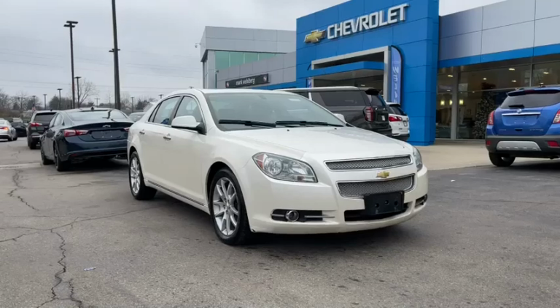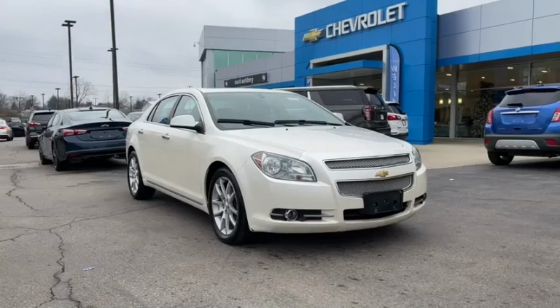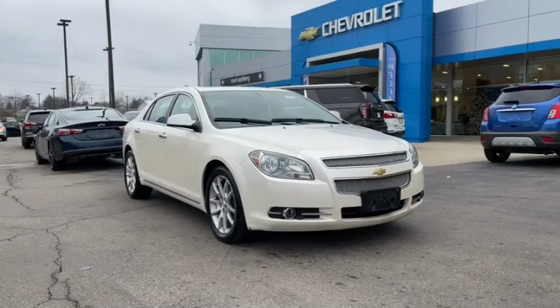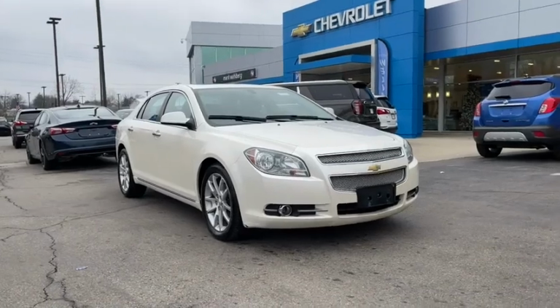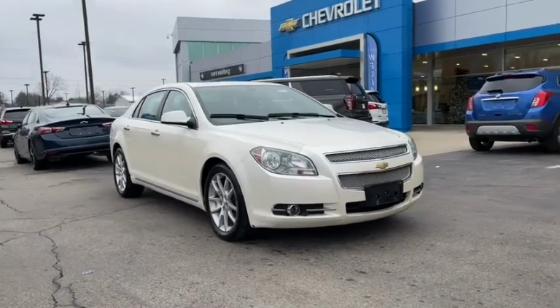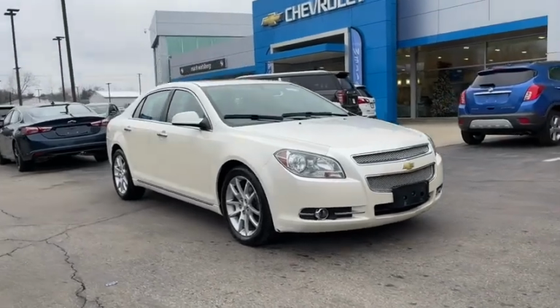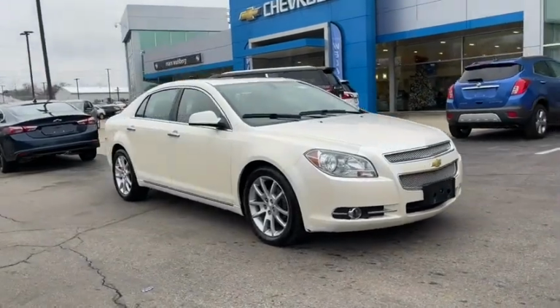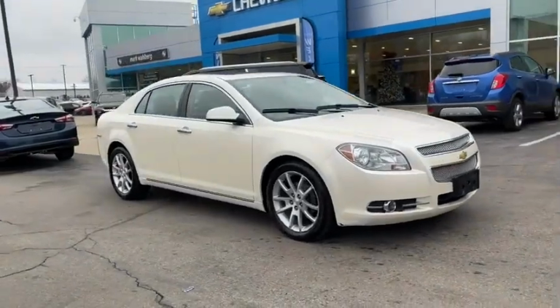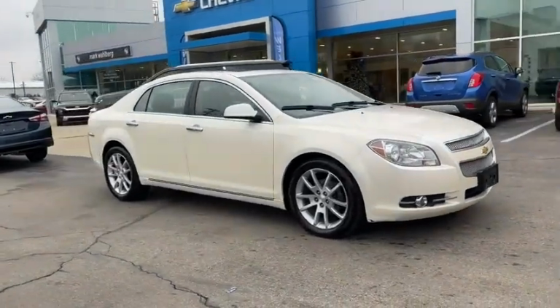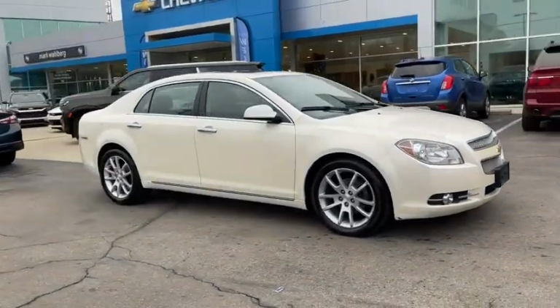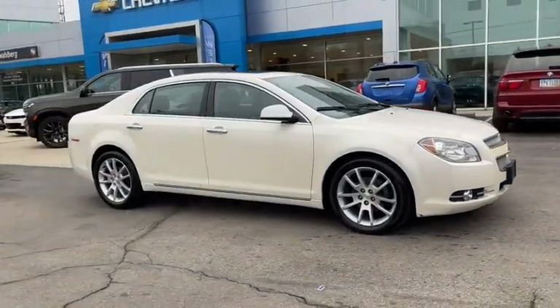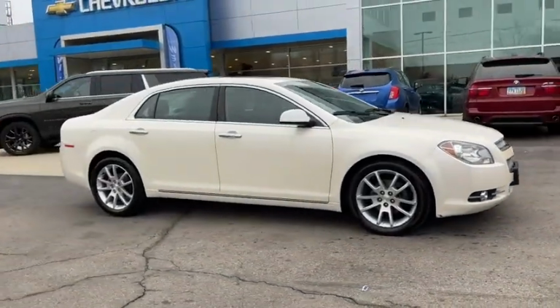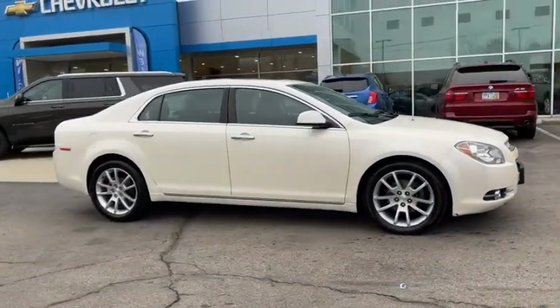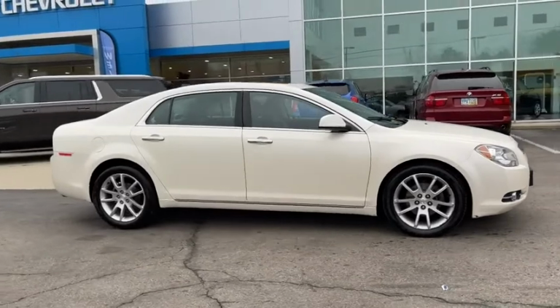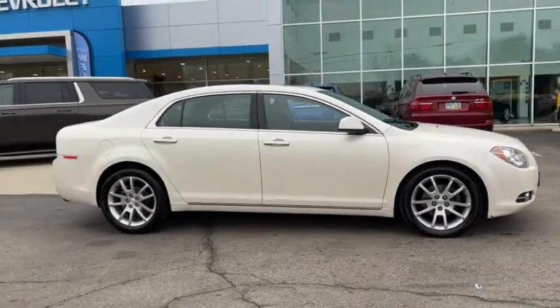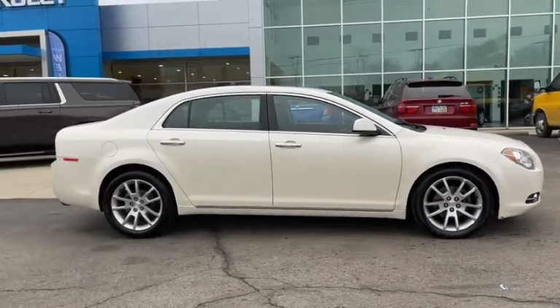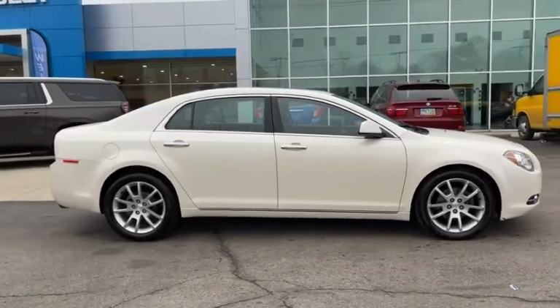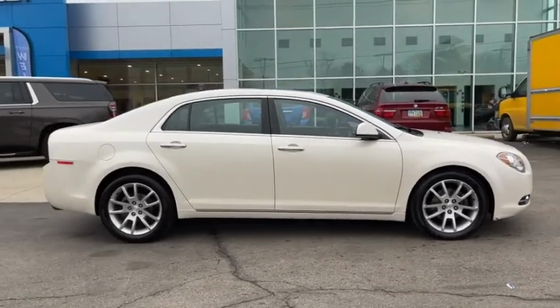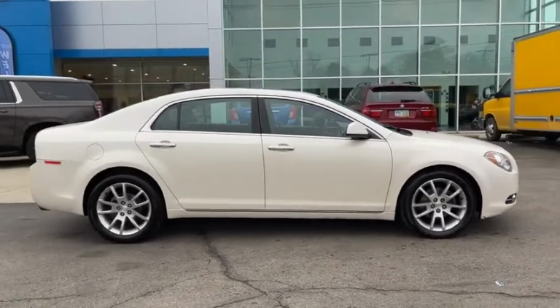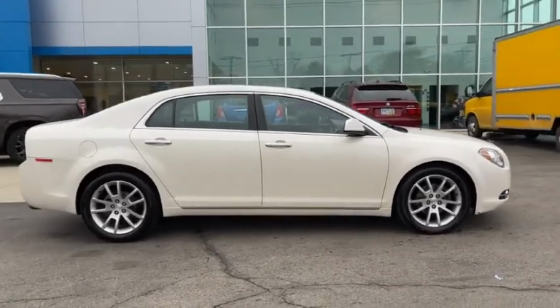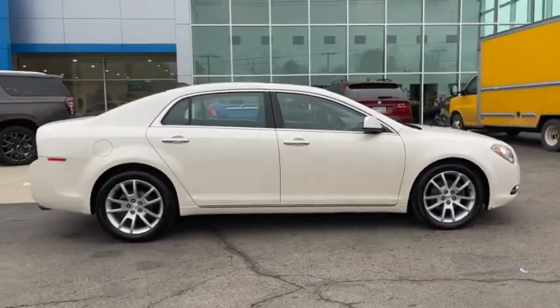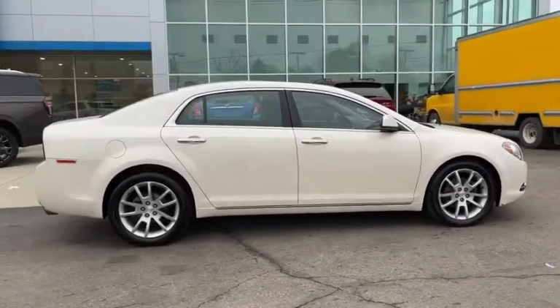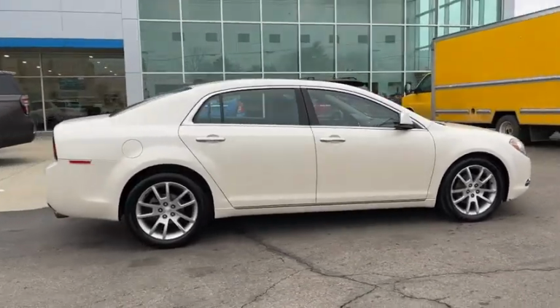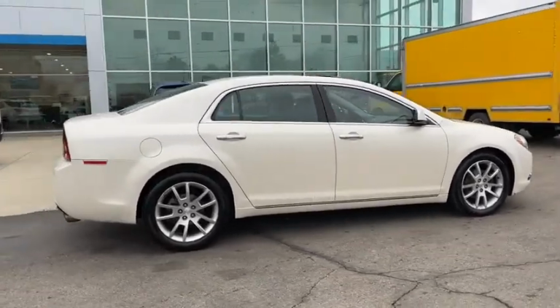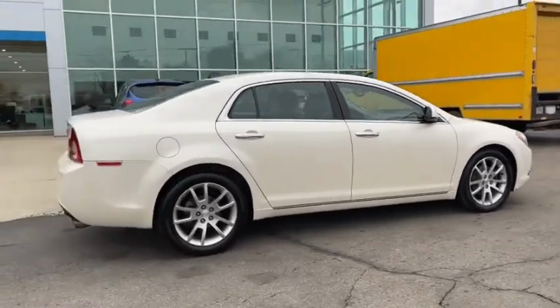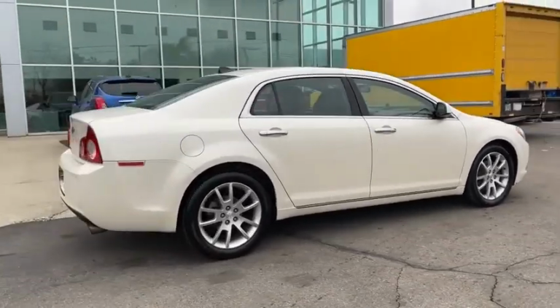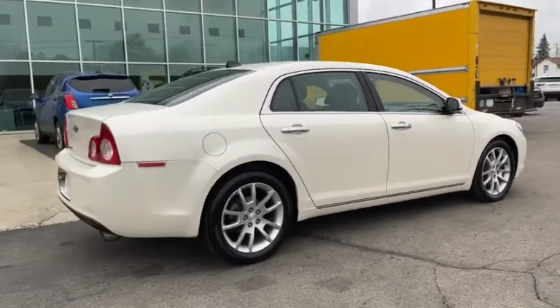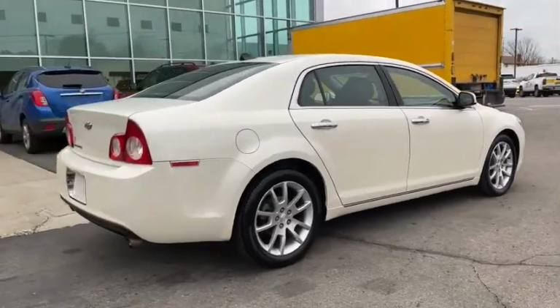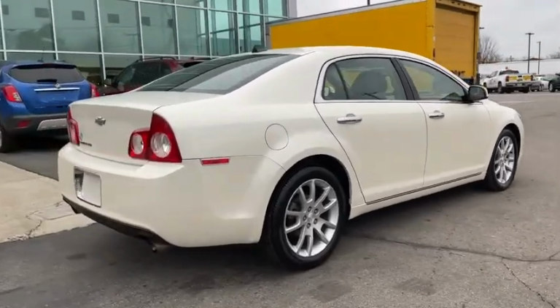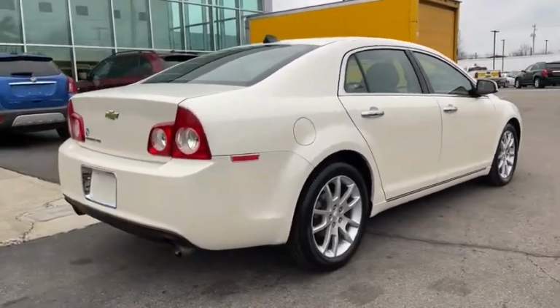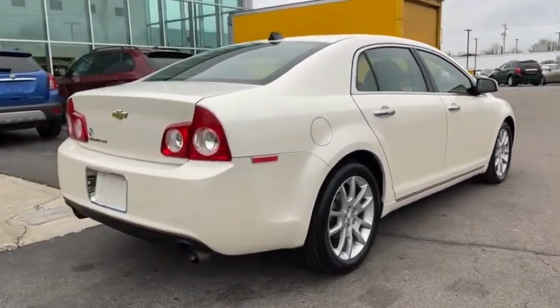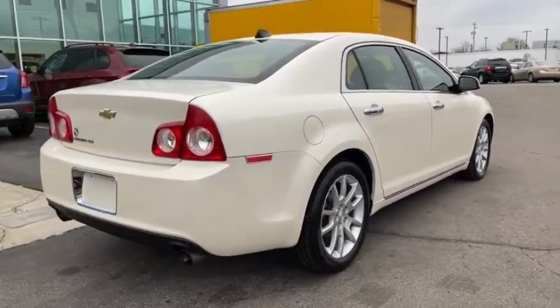Stop by and take a look at the 2012 Chevrolet Malibu, a combination of performance and fuel economy. The Malibu is a great commuting car. This vehicle has less than 125,000 miles.